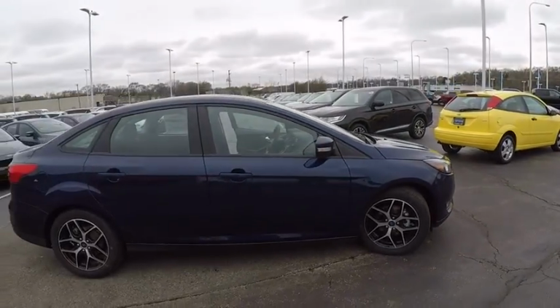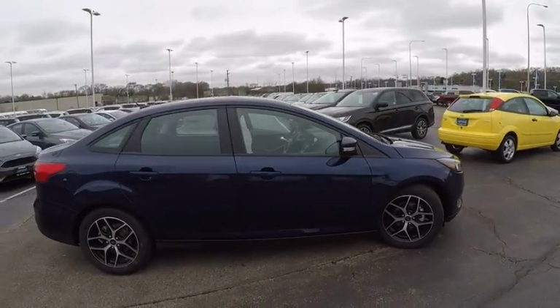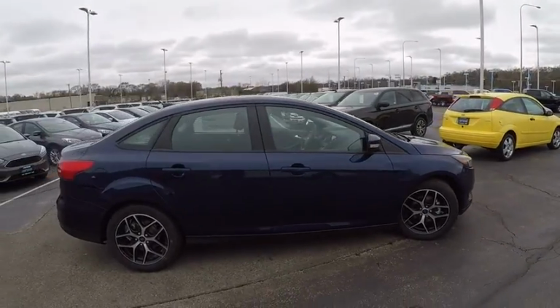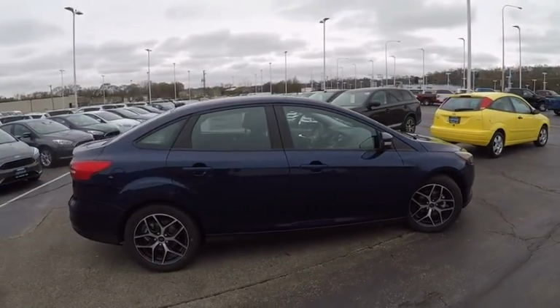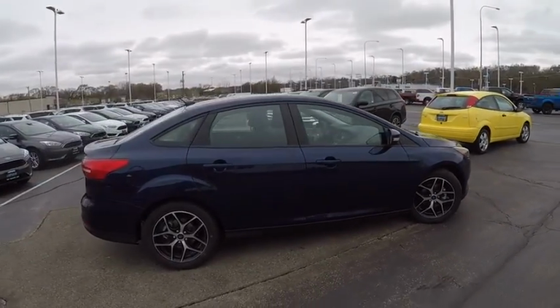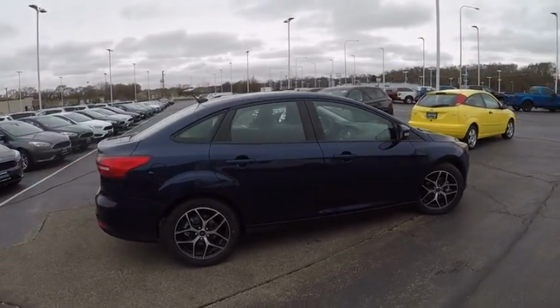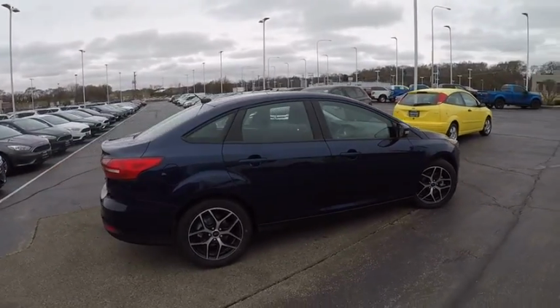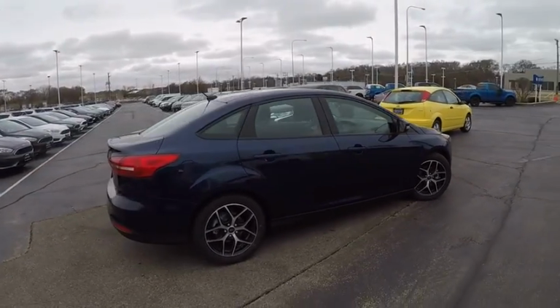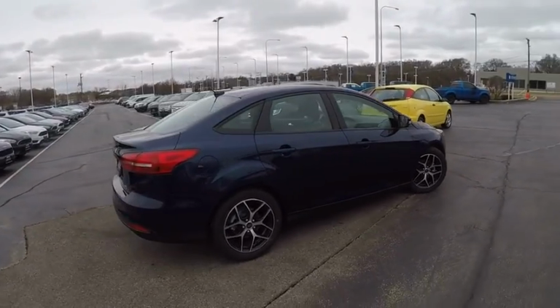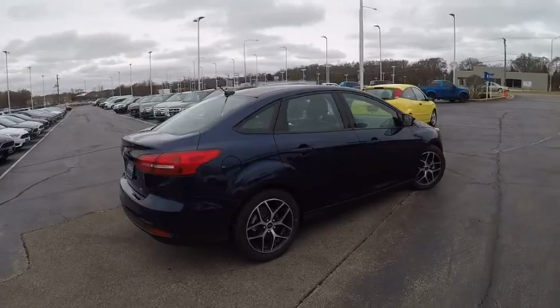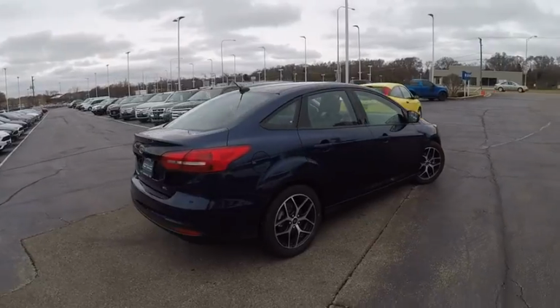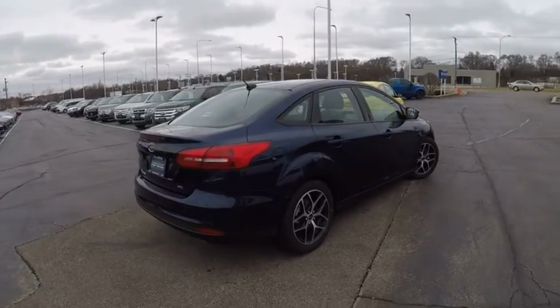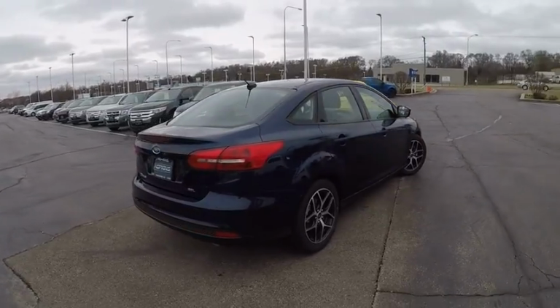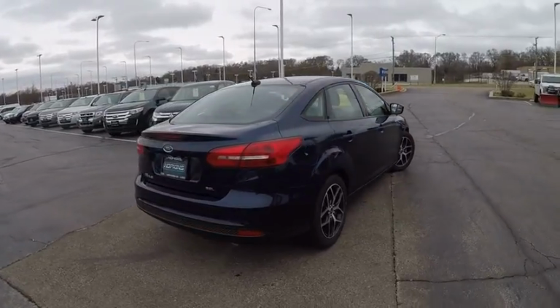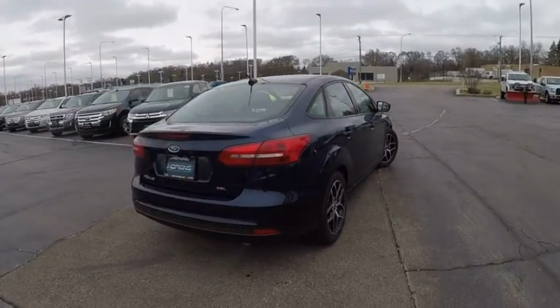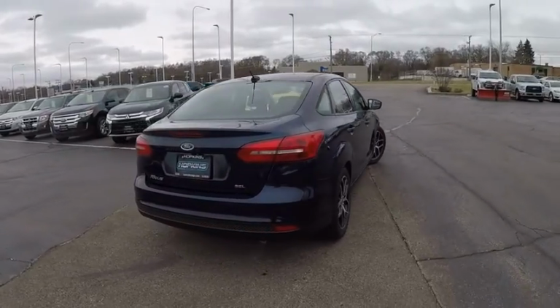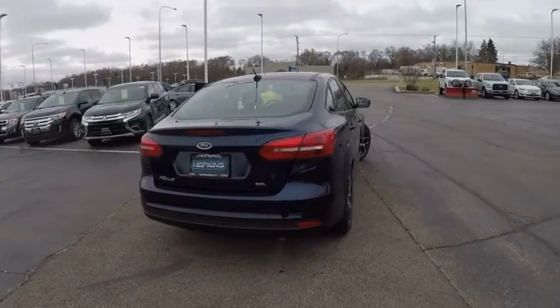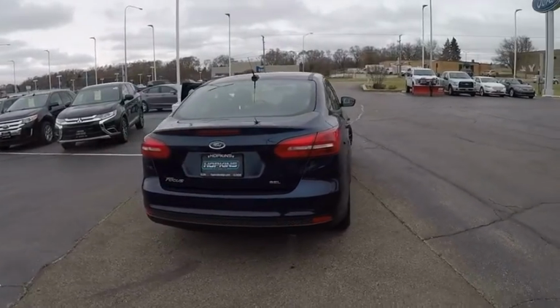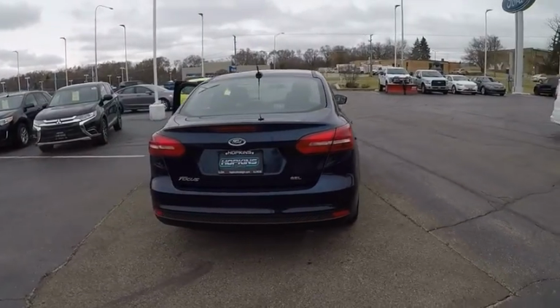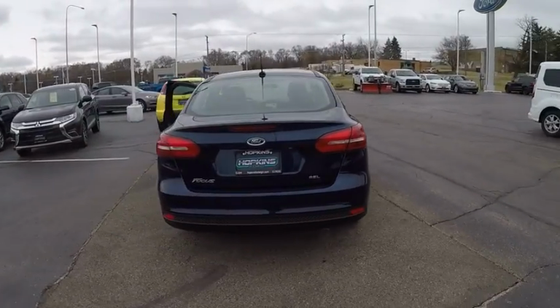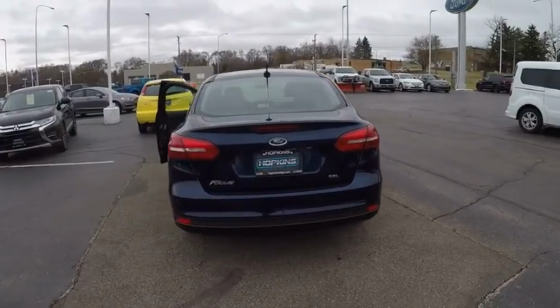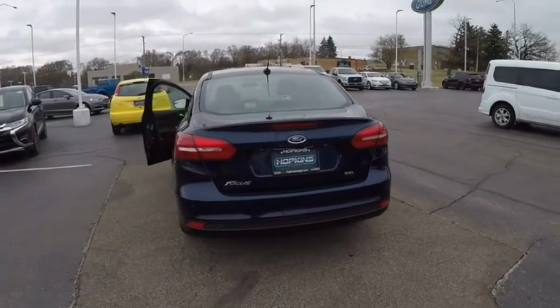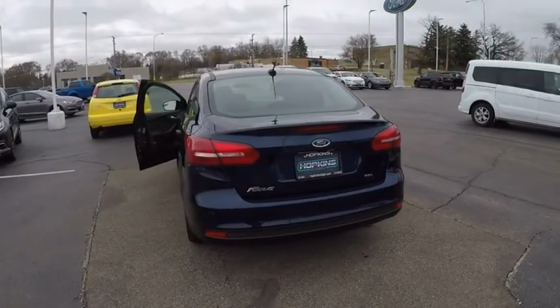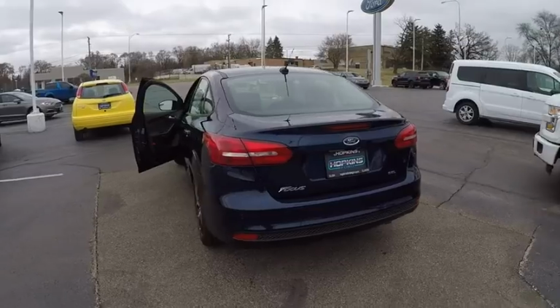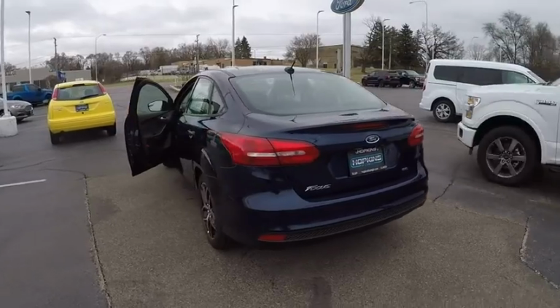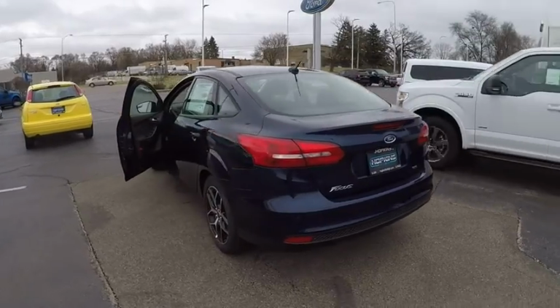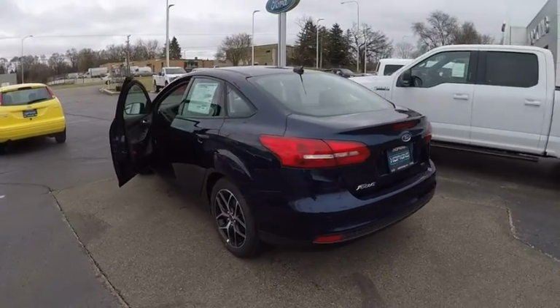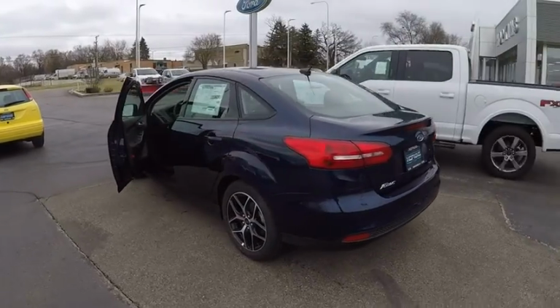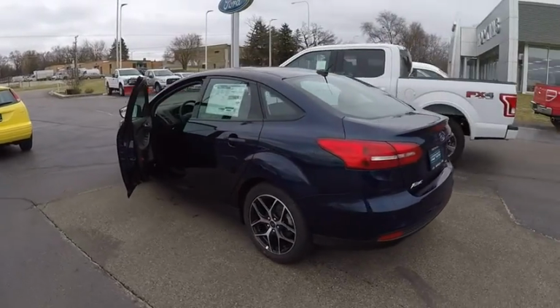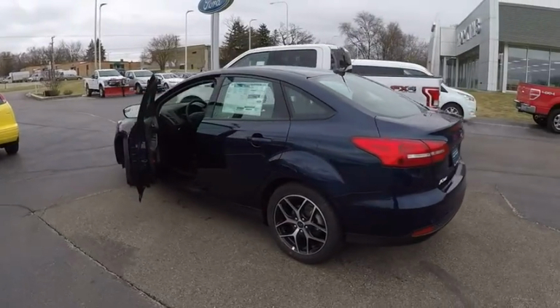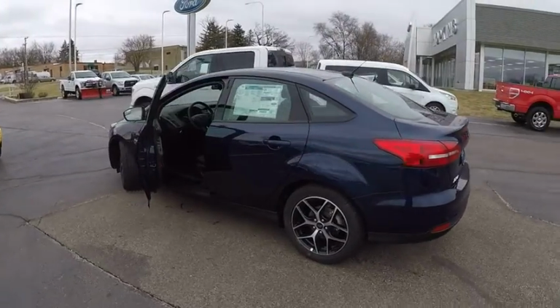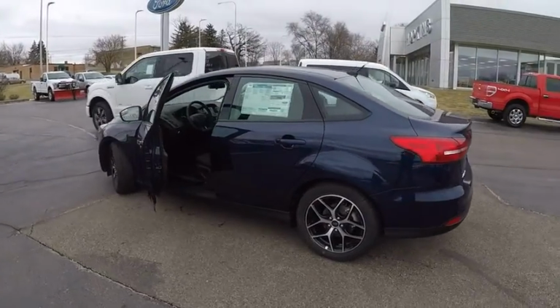This vehicle has less than 100 miles. Here are some of this vehicle's great options: keyless entry, backup camera, driver airbag, power steering, adjustable steering wheel, aluminum wheels.